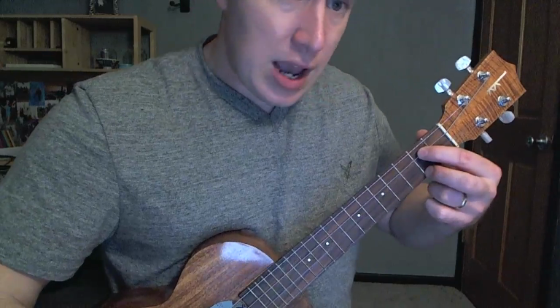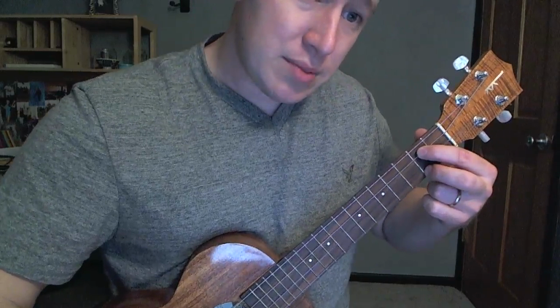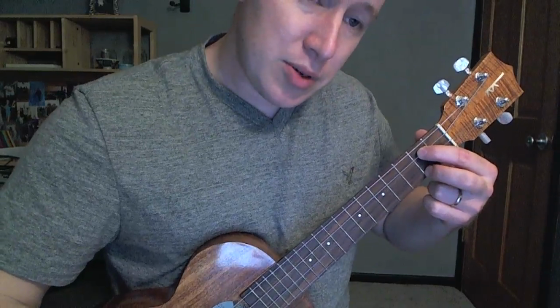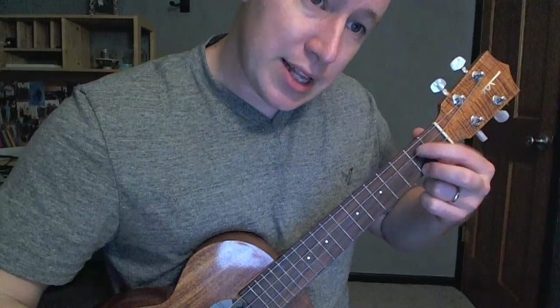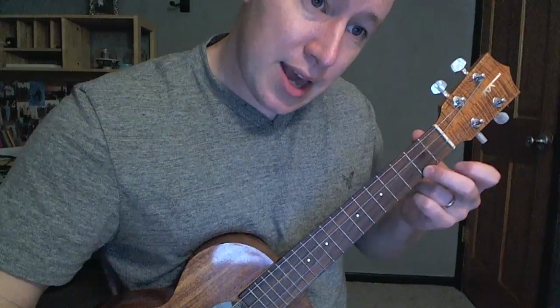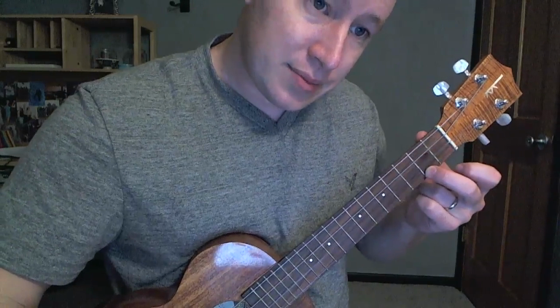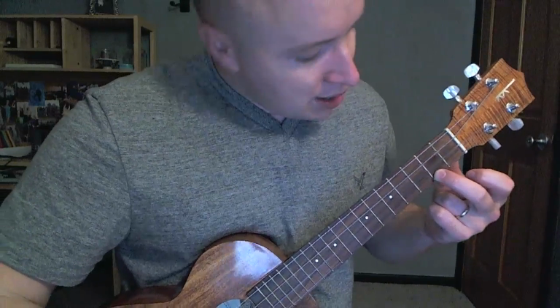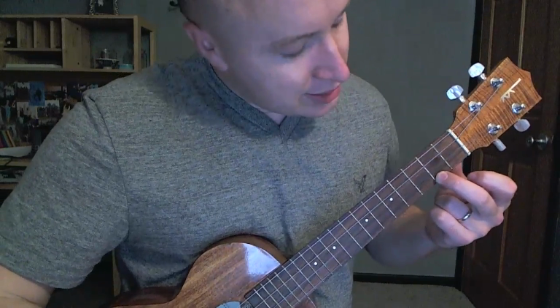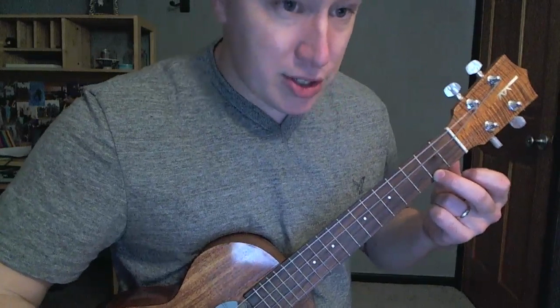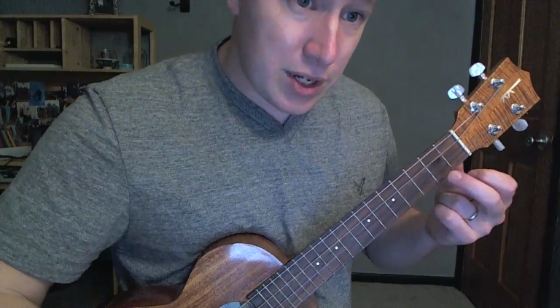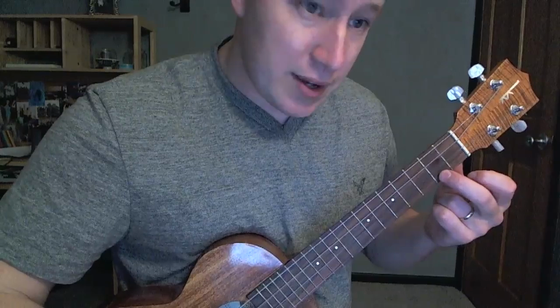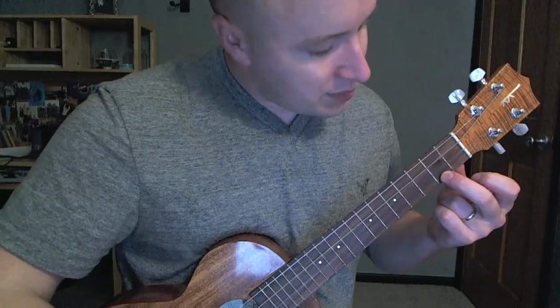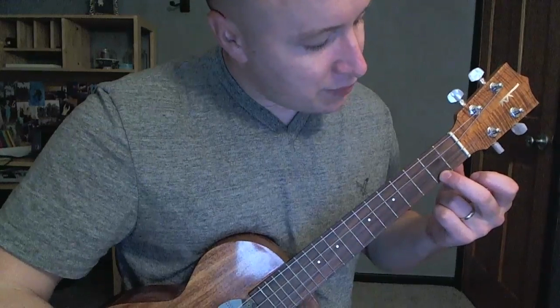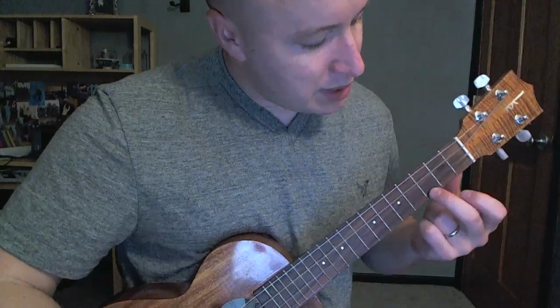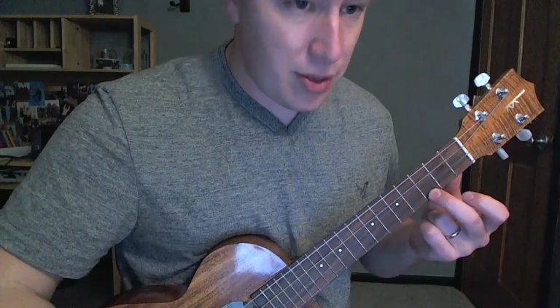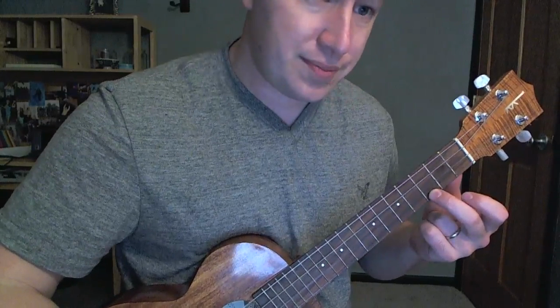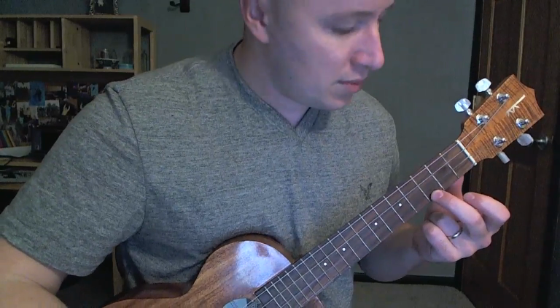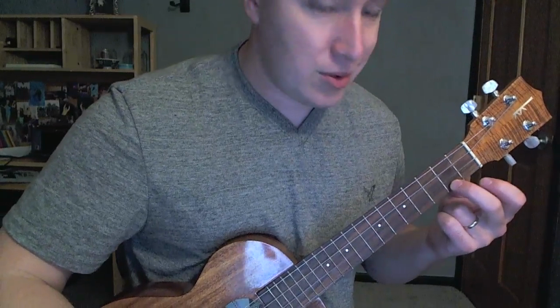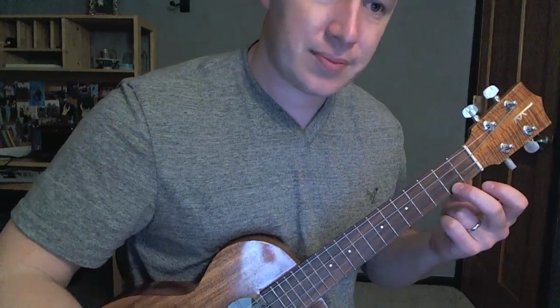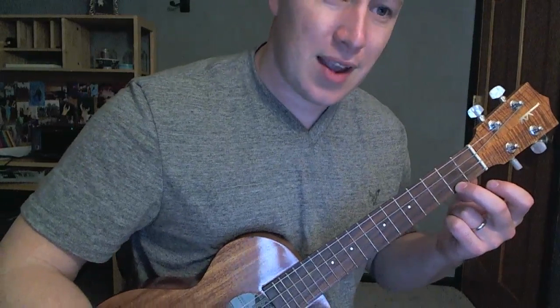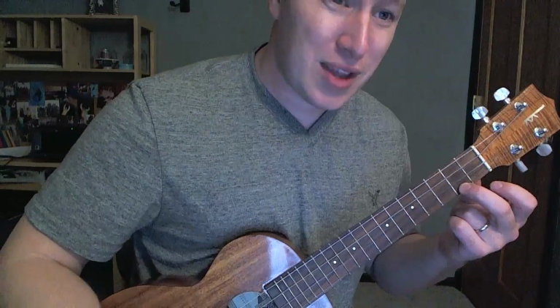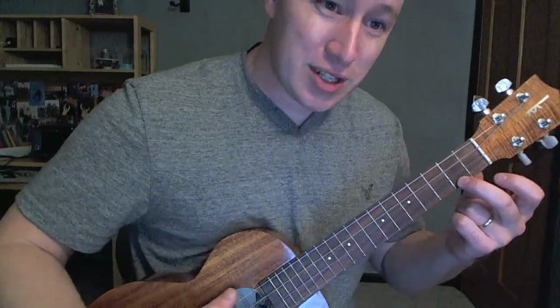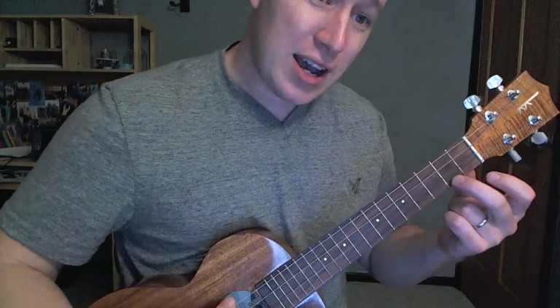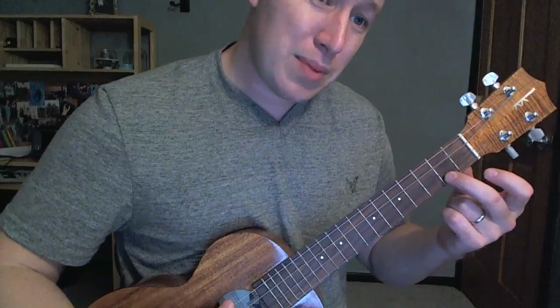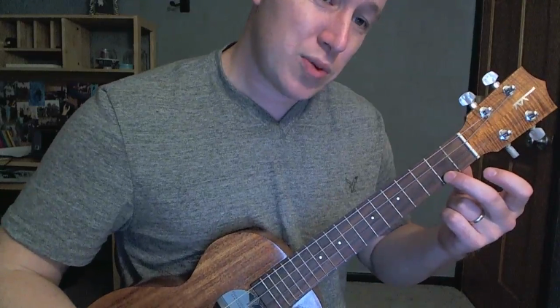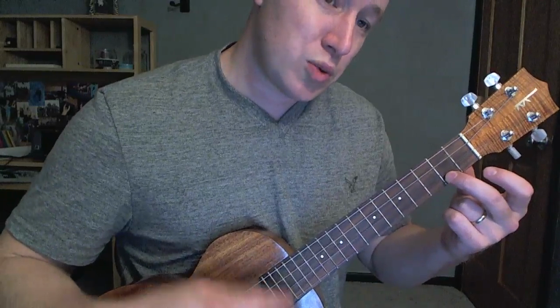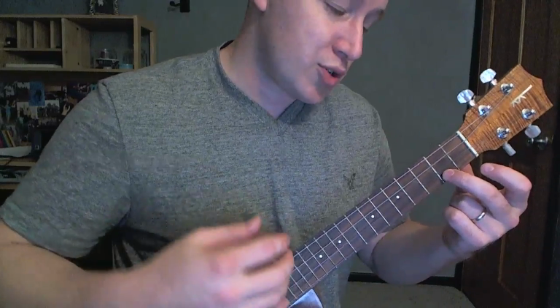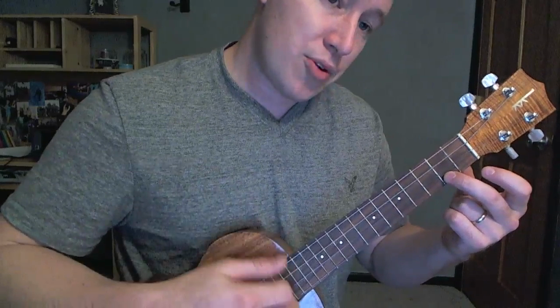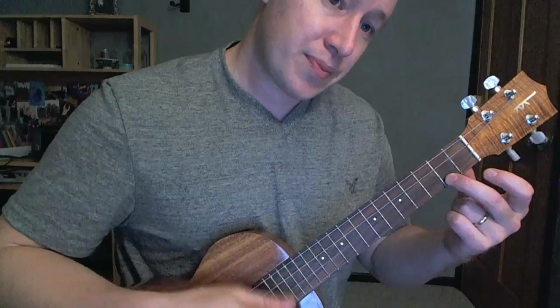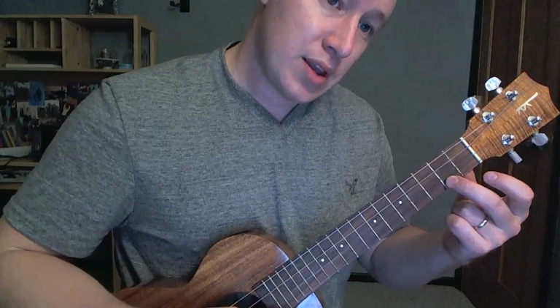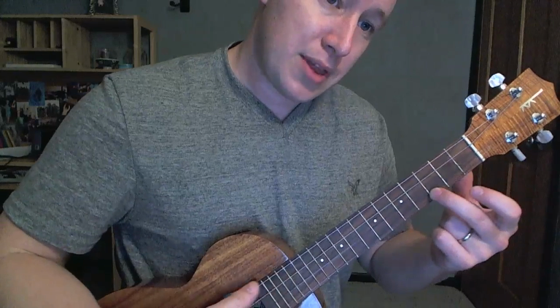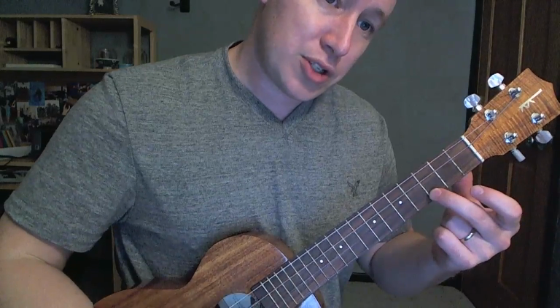And then sometimes I'll do my C like that. That's like a C major 7 when it's on the second fret. Sometimes it's on the third. So either one kind of works. I'll probably use this one the most when I'm just kind of strumming through, but that one works too.